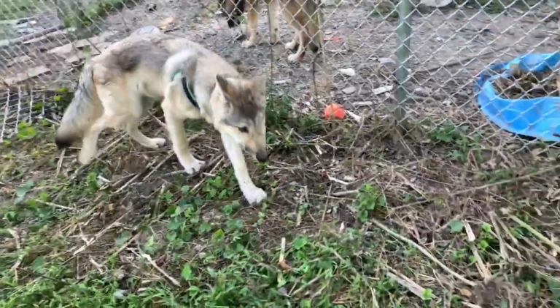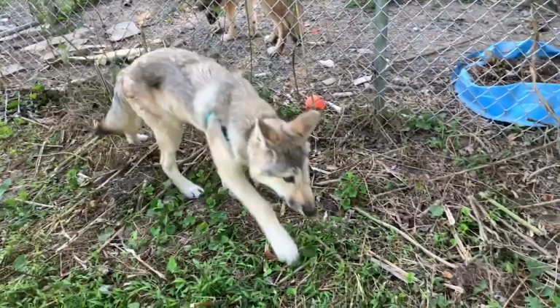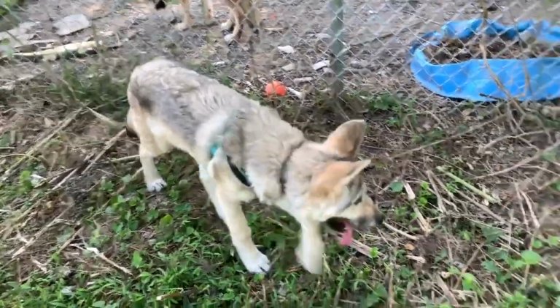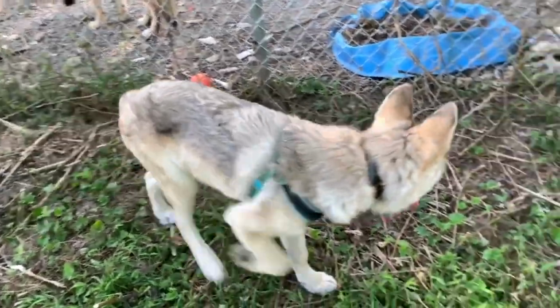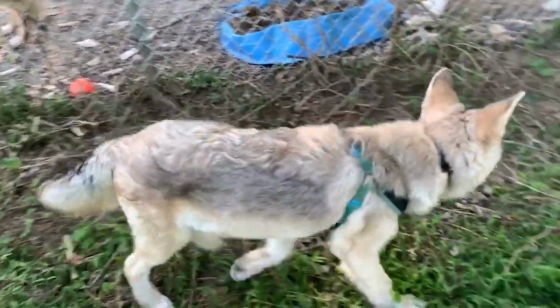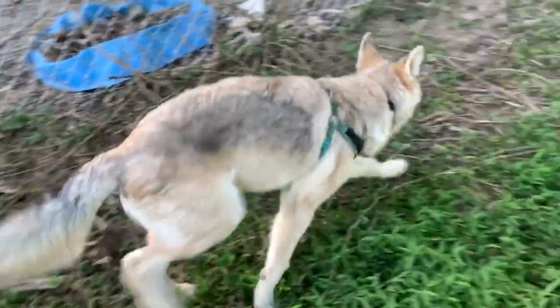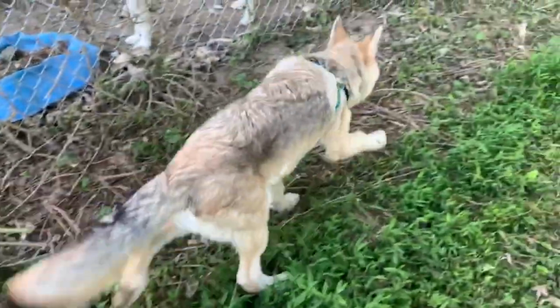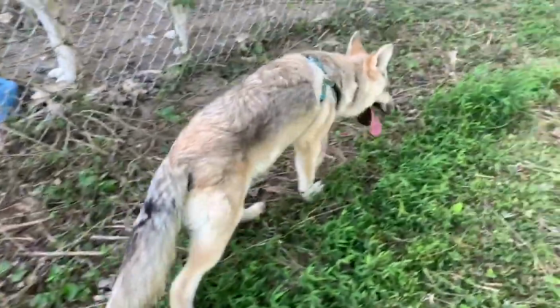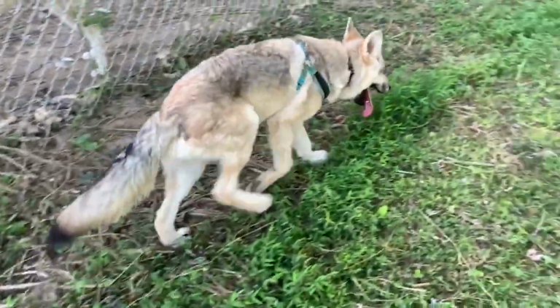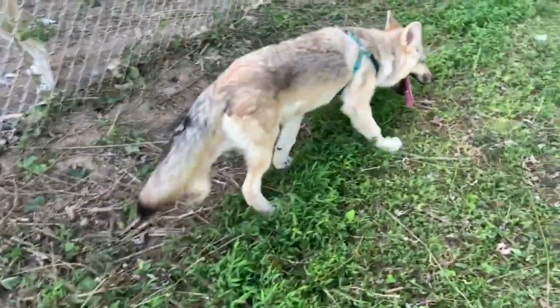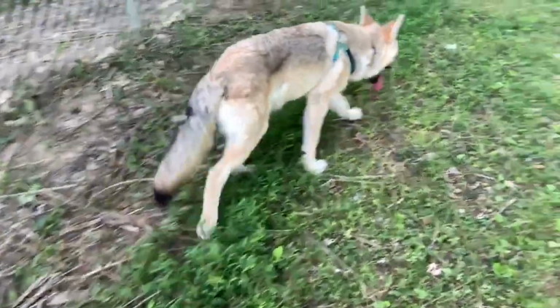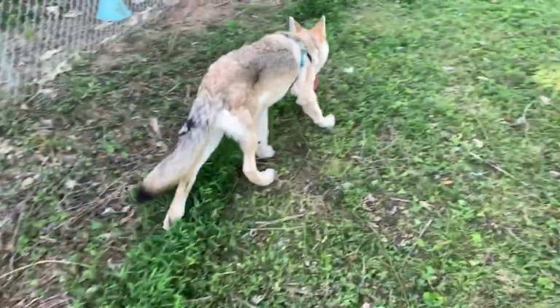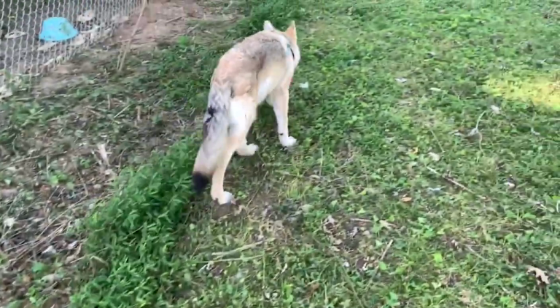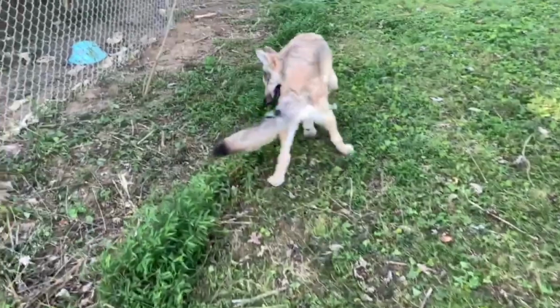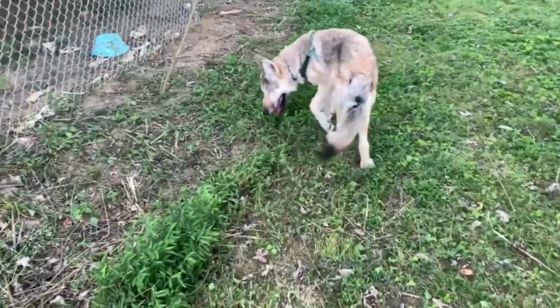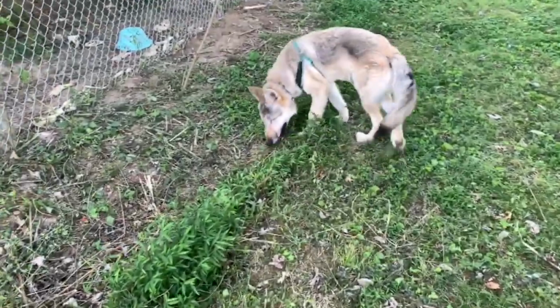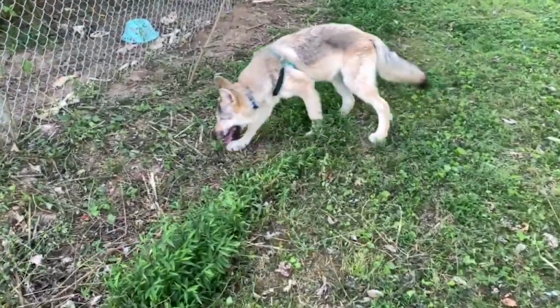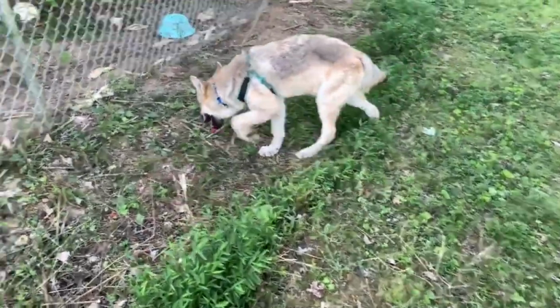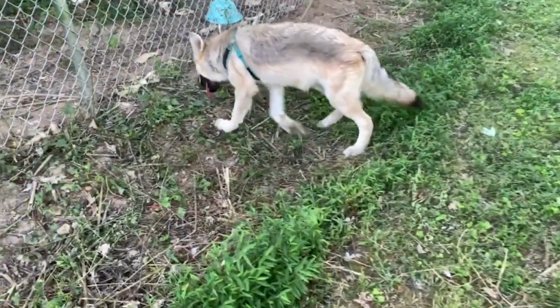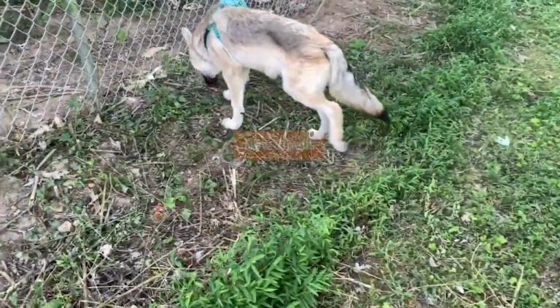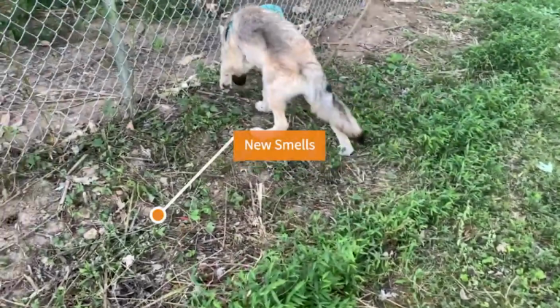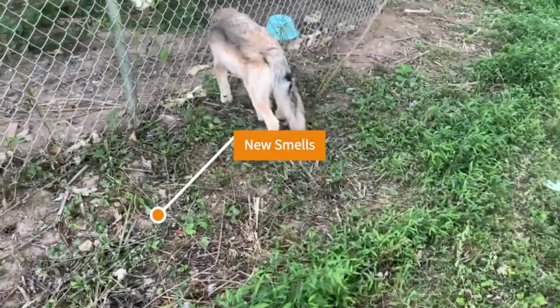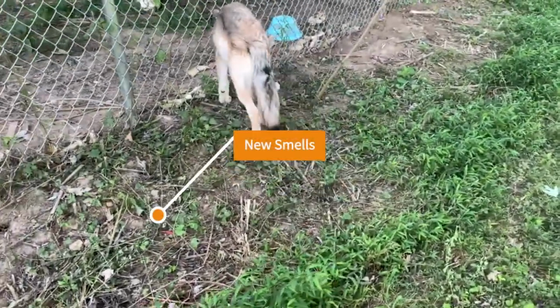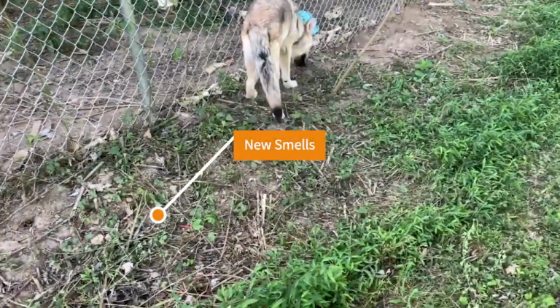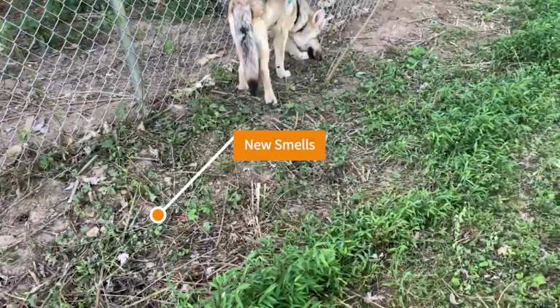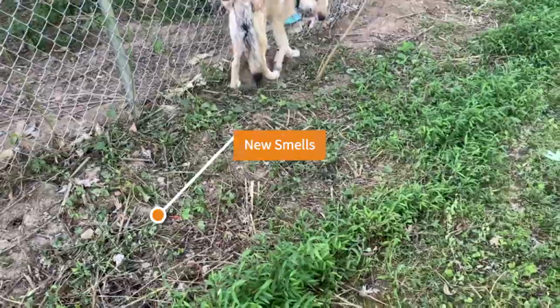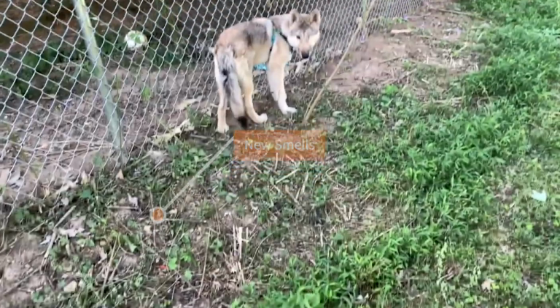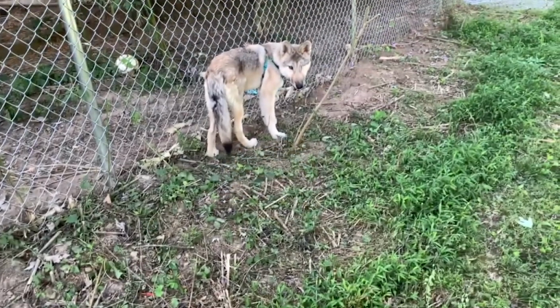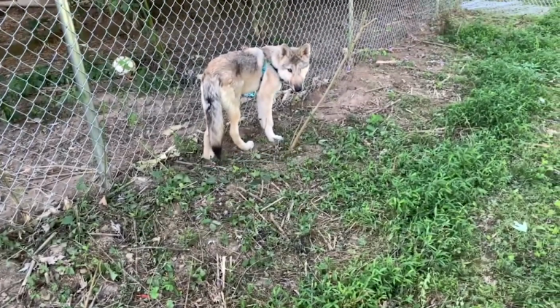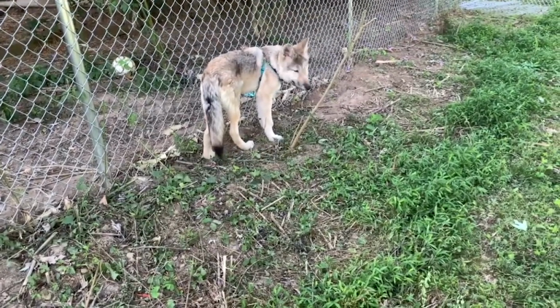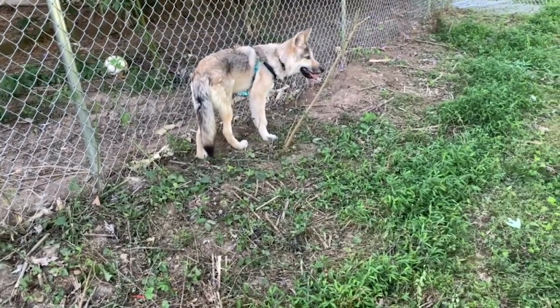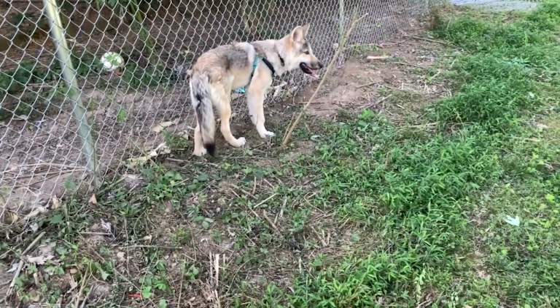He is a bit leery at first but then he is off to explore. The space will be expanded on later, but for now we did not want to give him too much room until his bone density levels get back to normal.